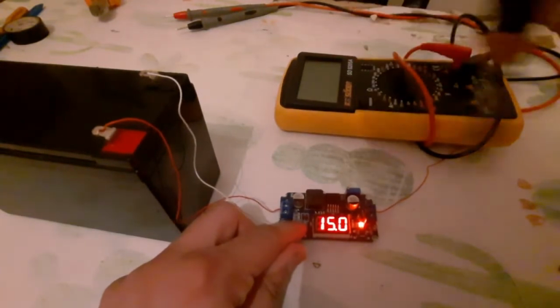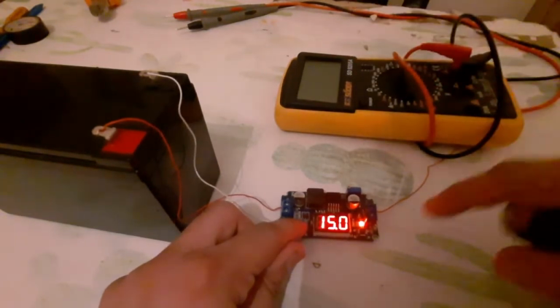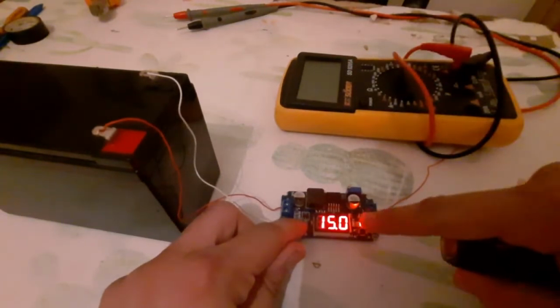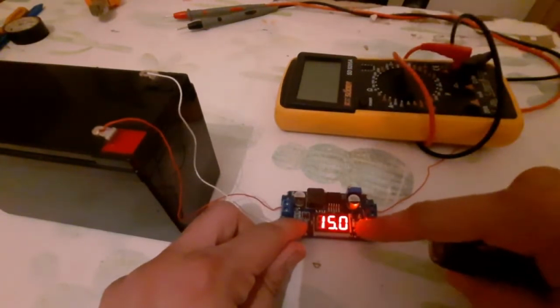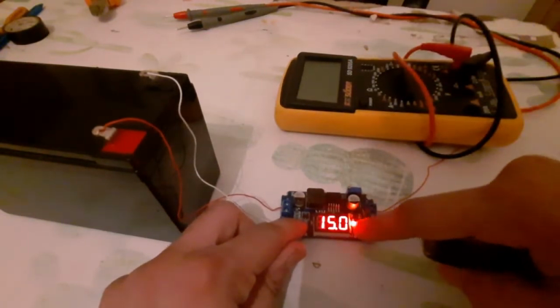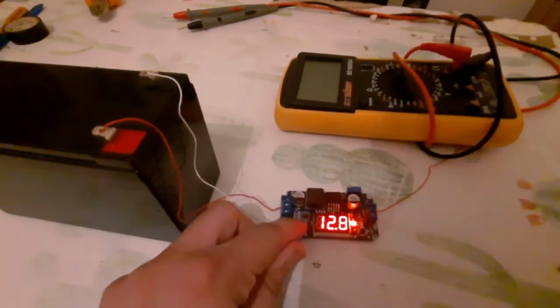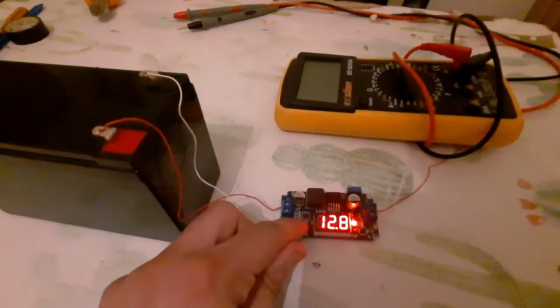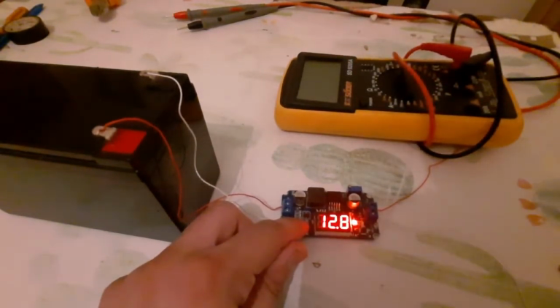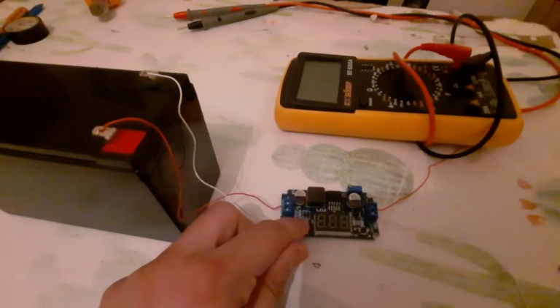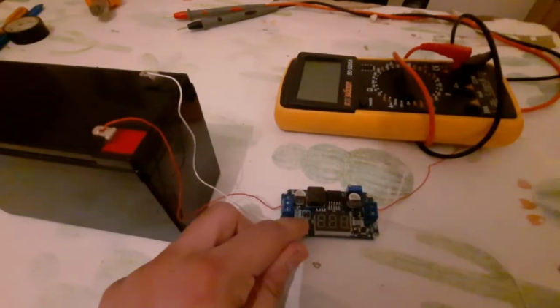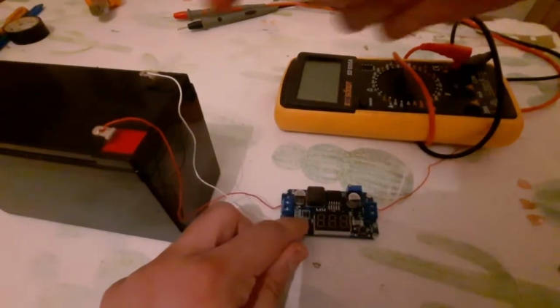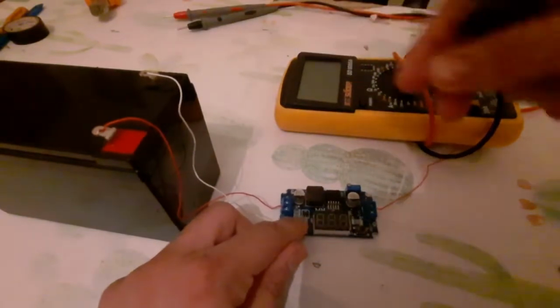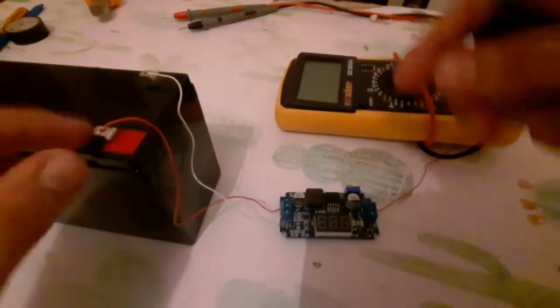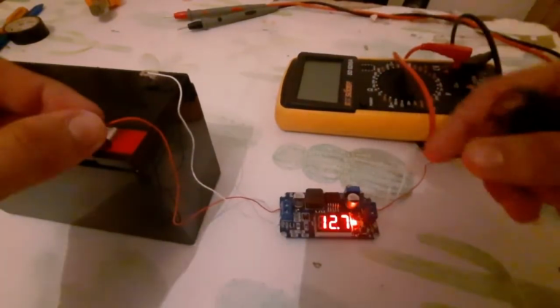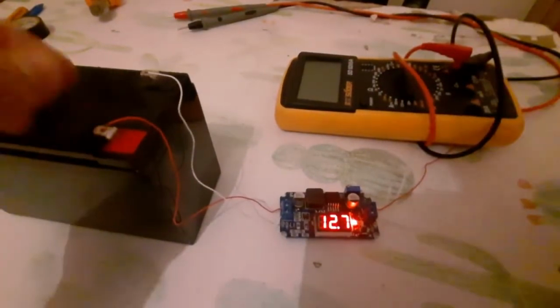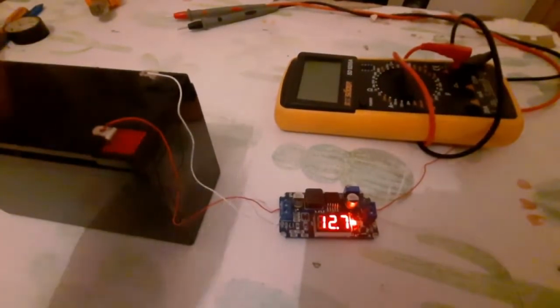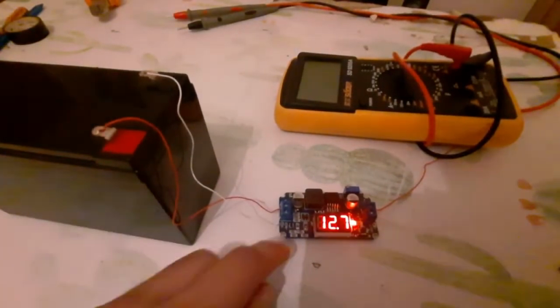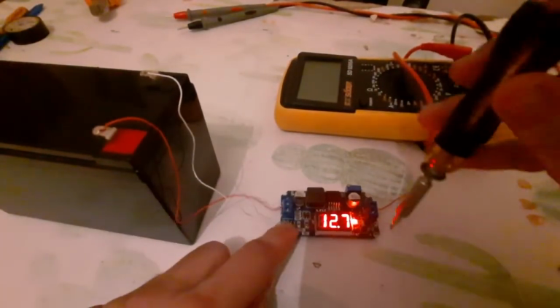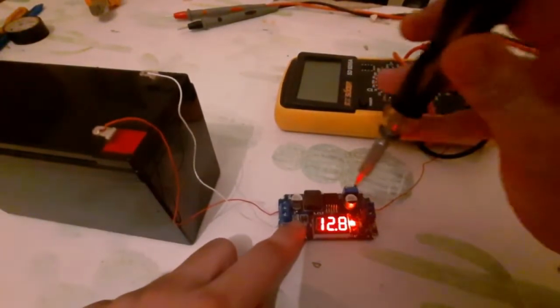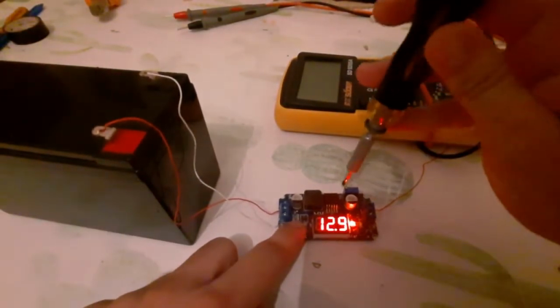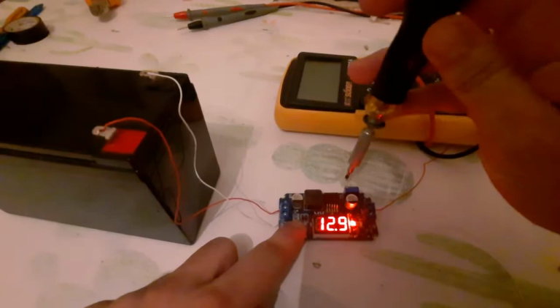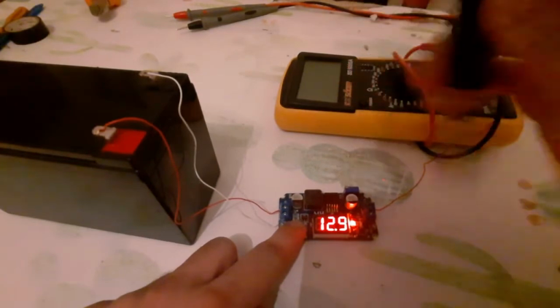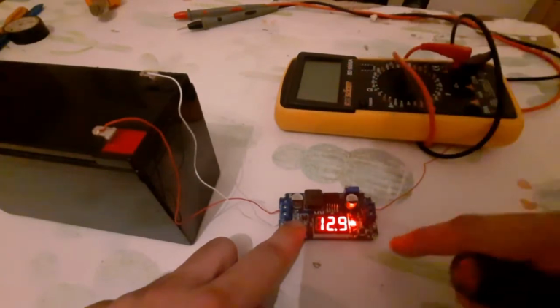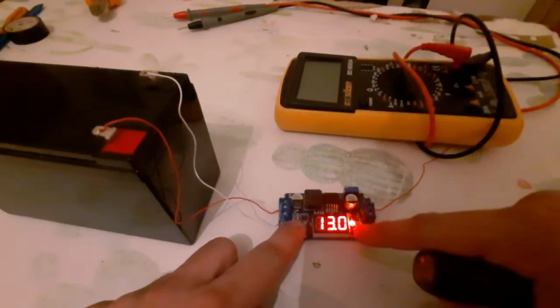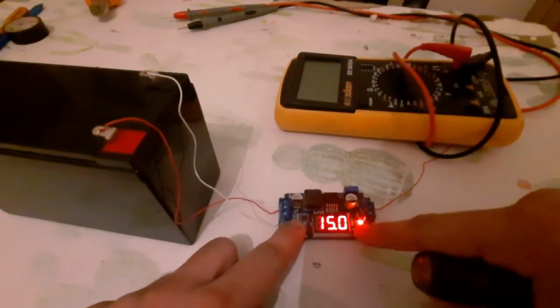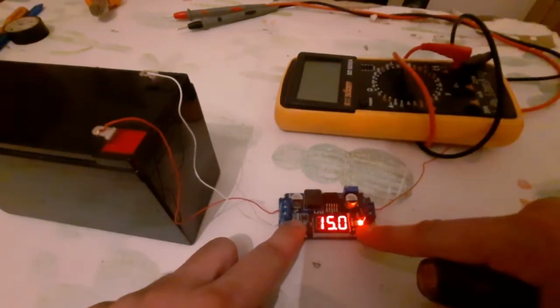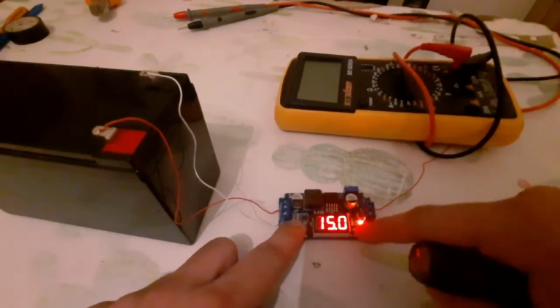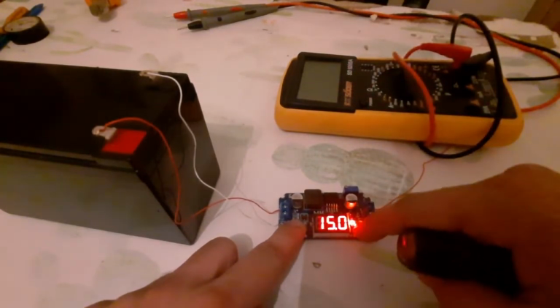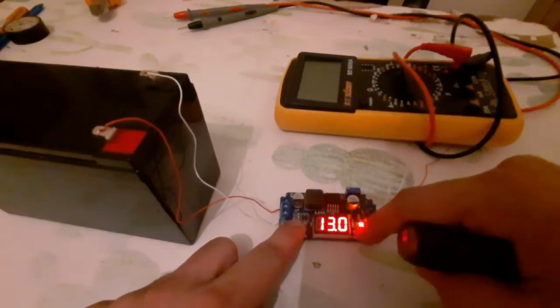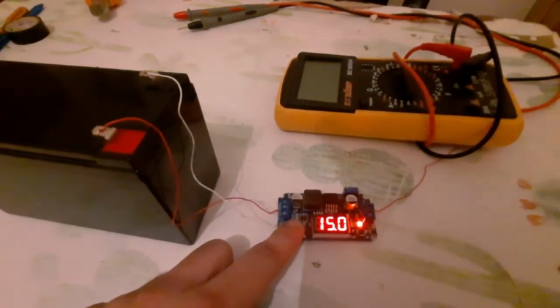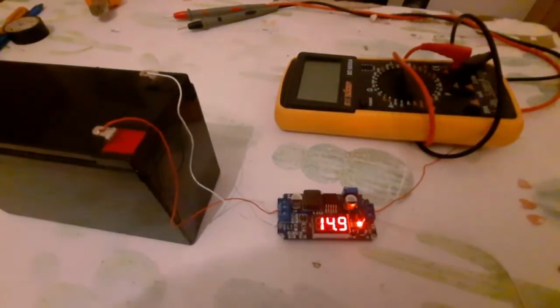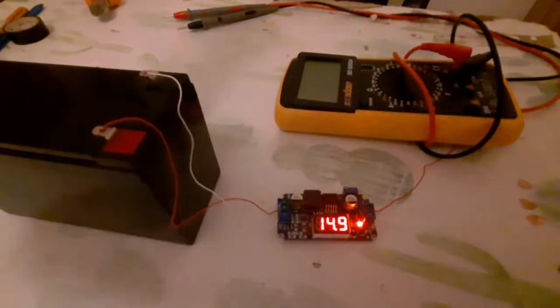Now if I press the button again it shows me the input from the battery — this is a 12-volt battery. This is the input and this is the output, let me show you.